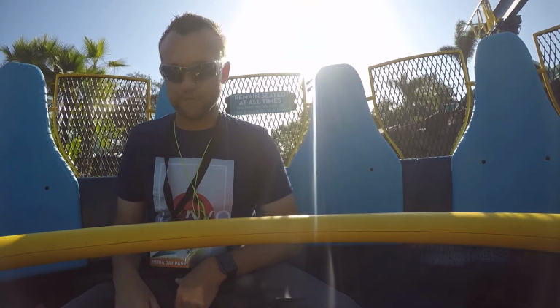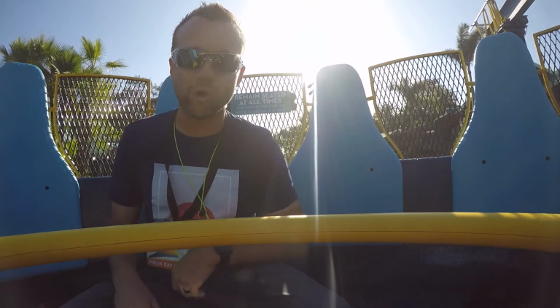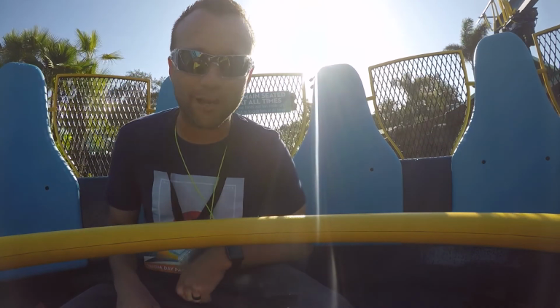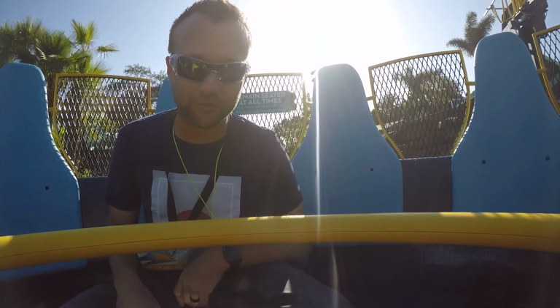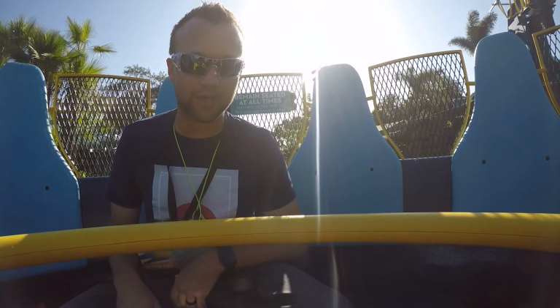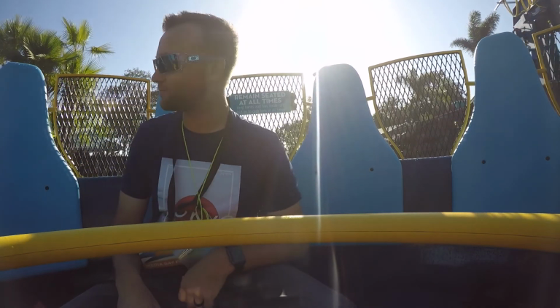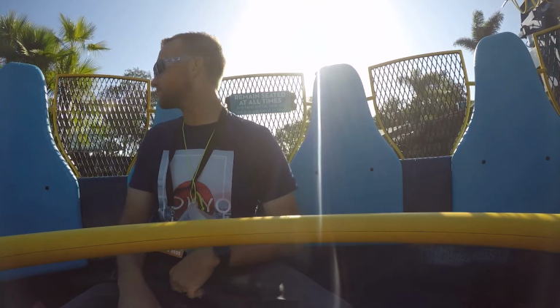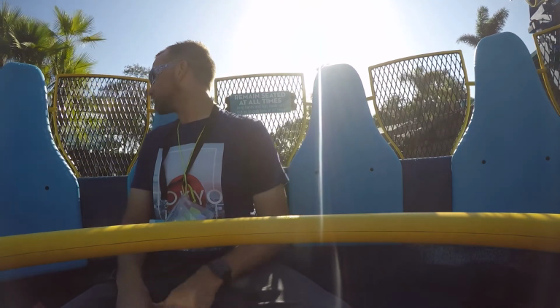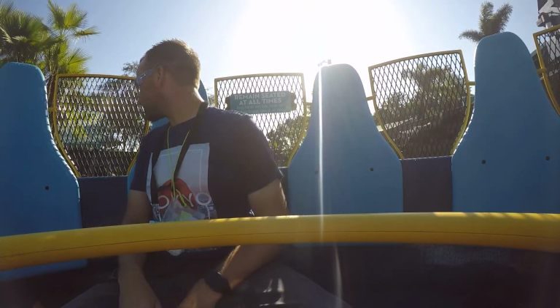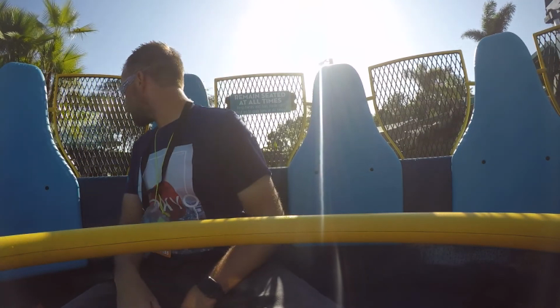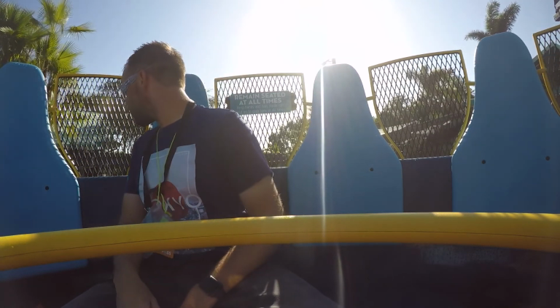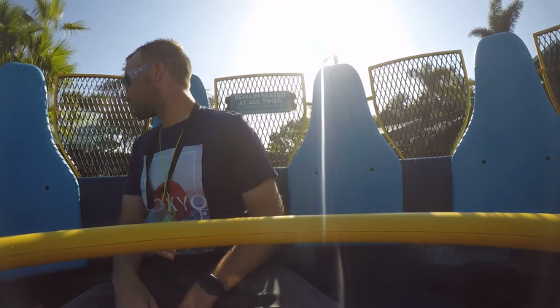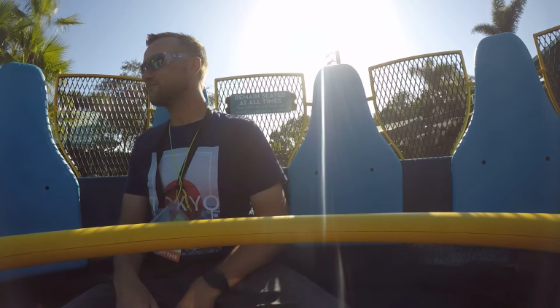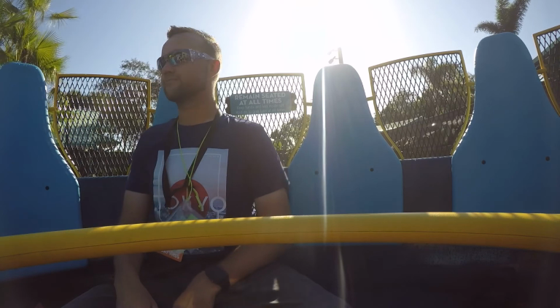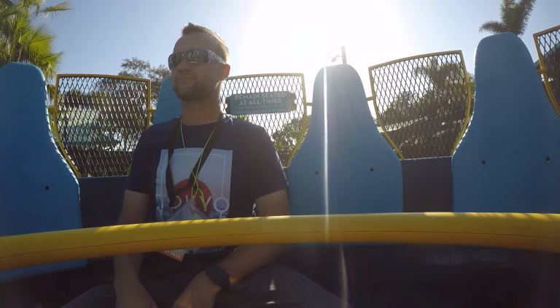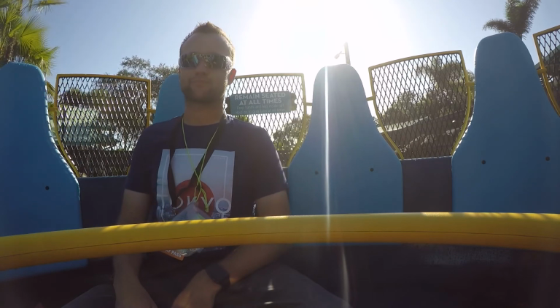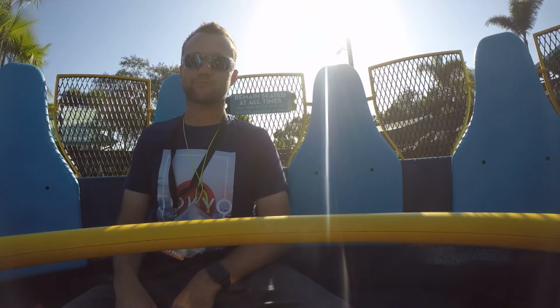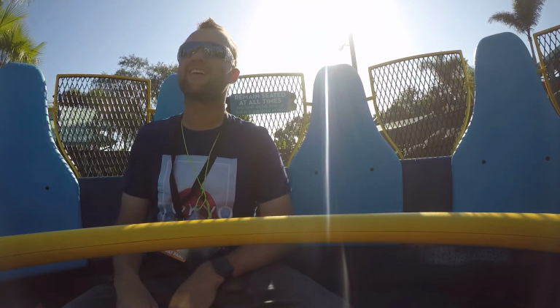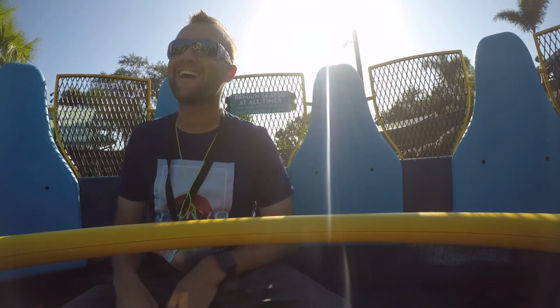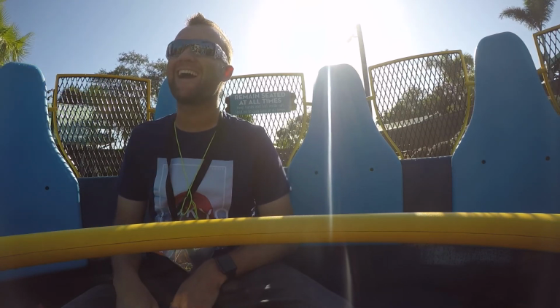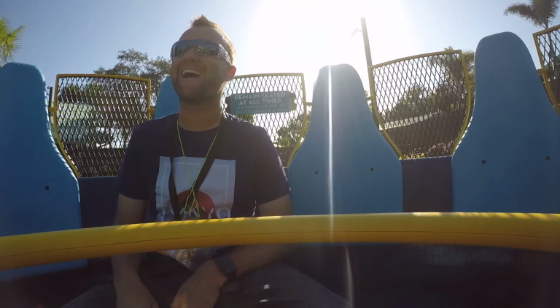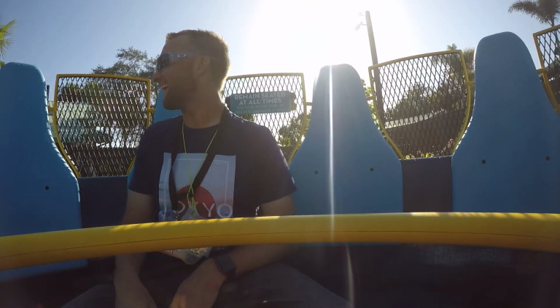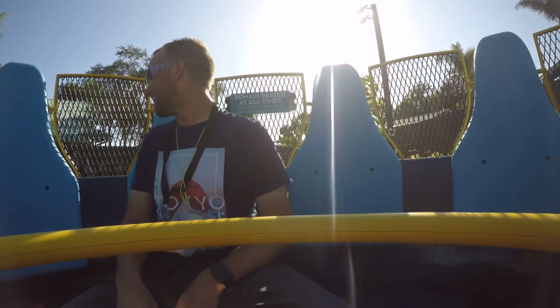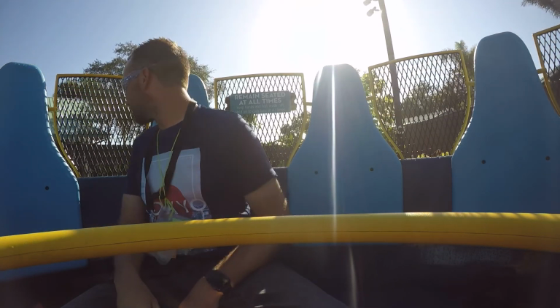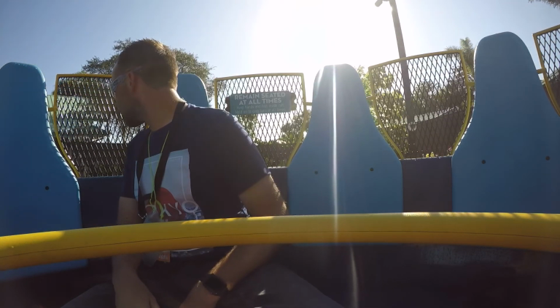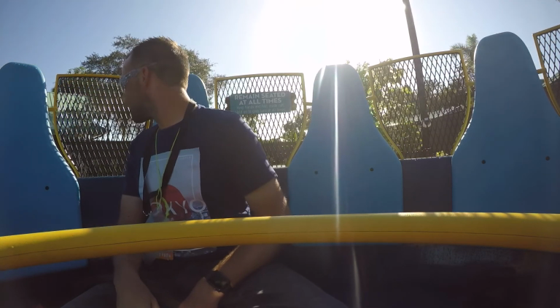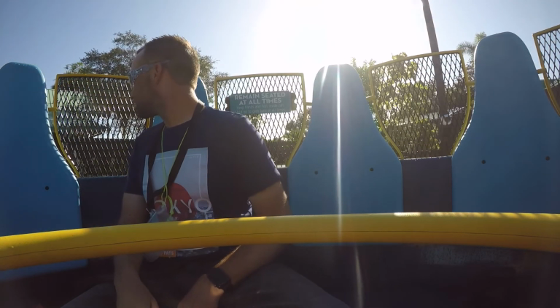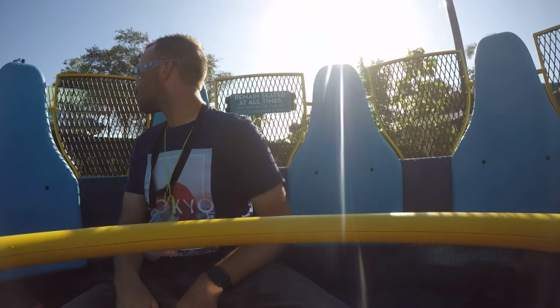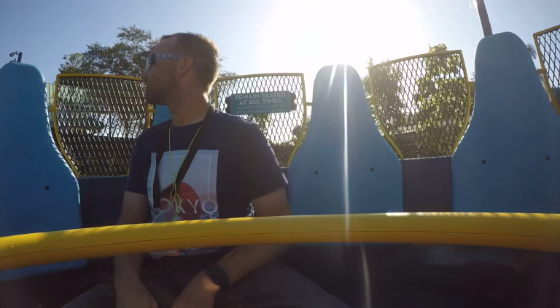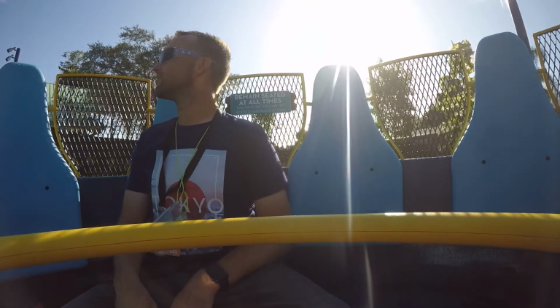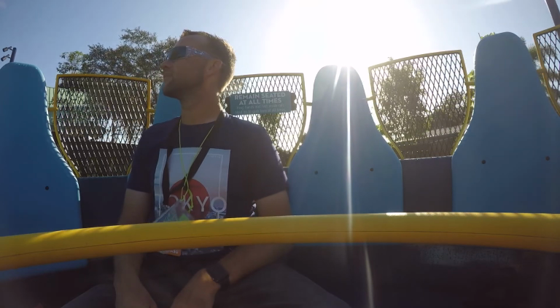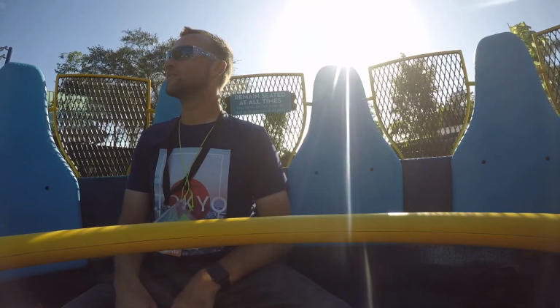I'm totally not dressed for the occasion. It starts kind of slow — I kind of like it. It's relaxing. Flamingos!